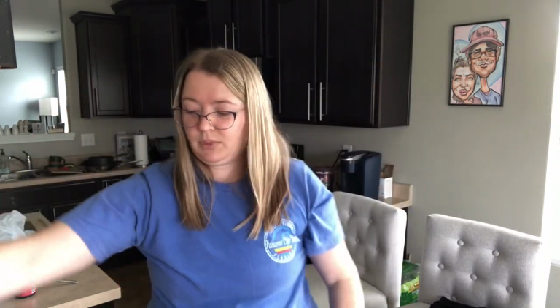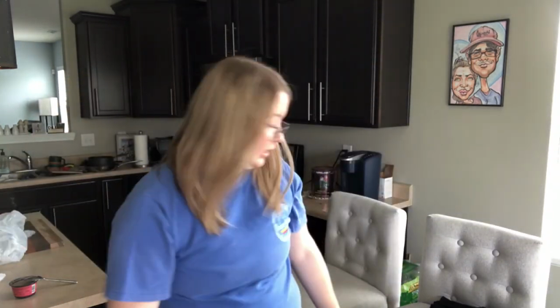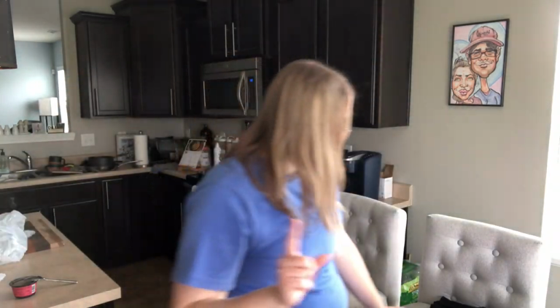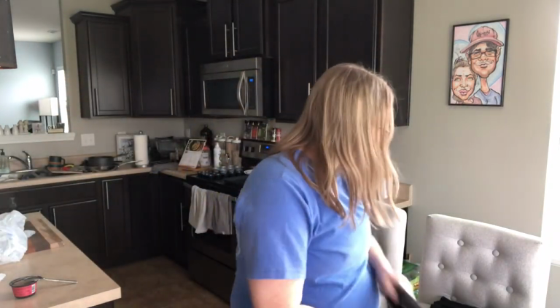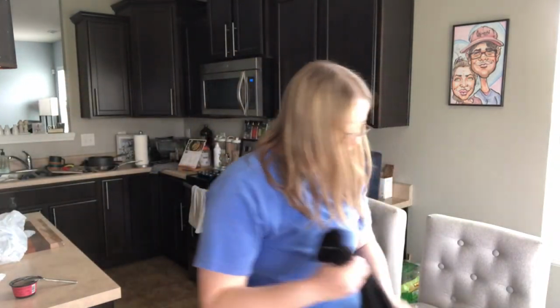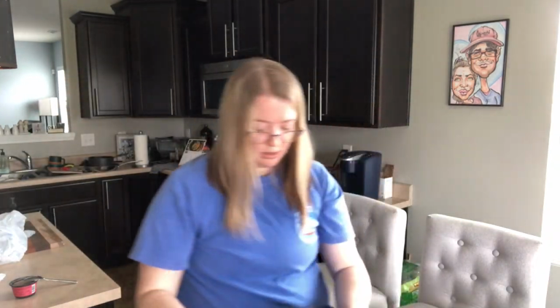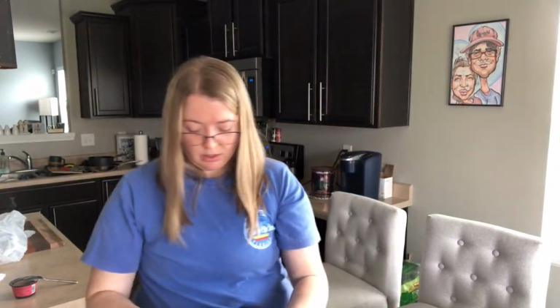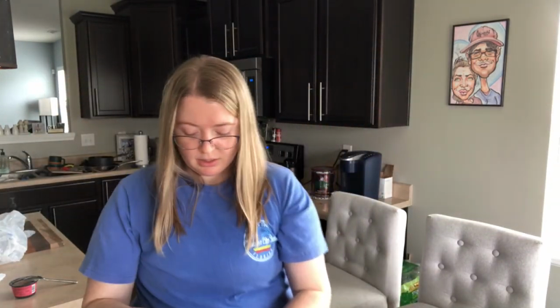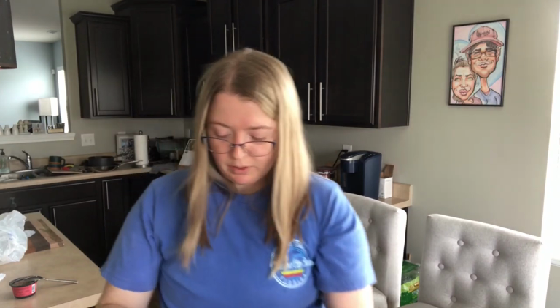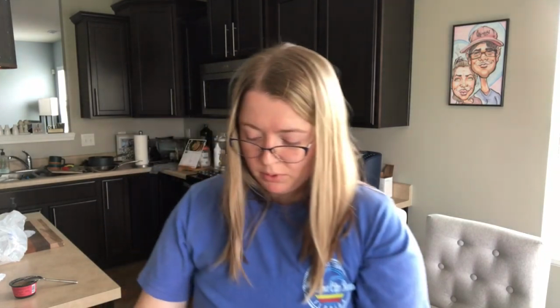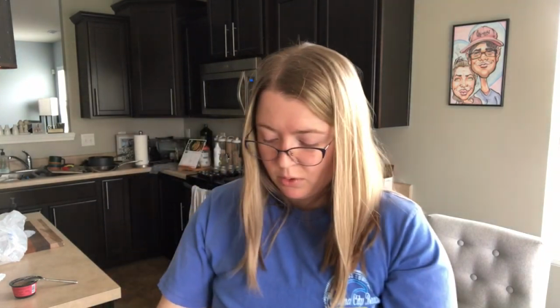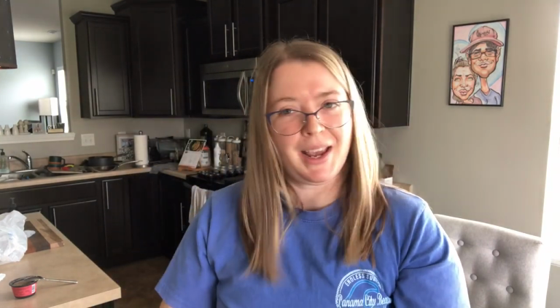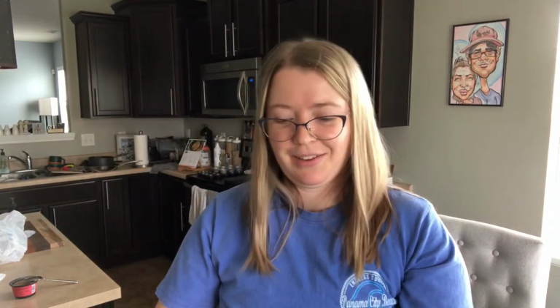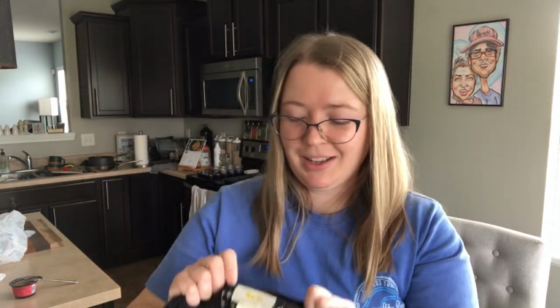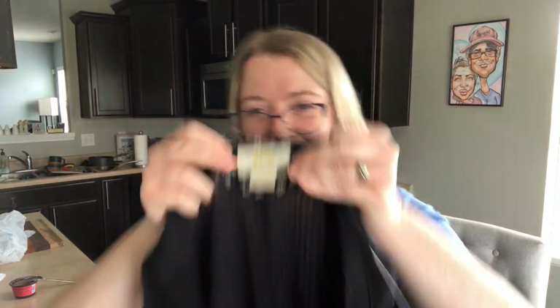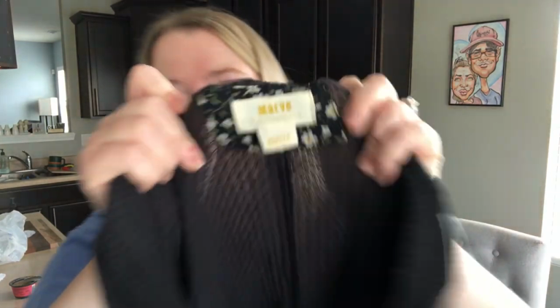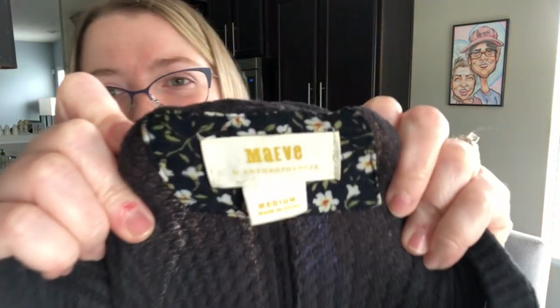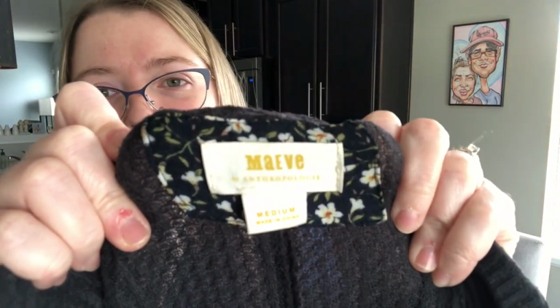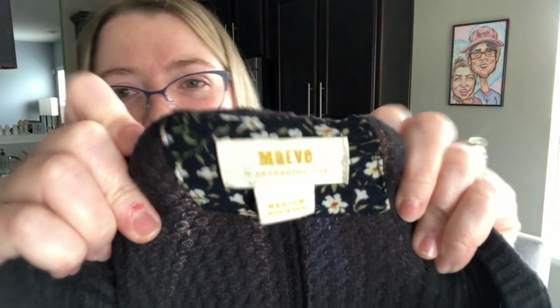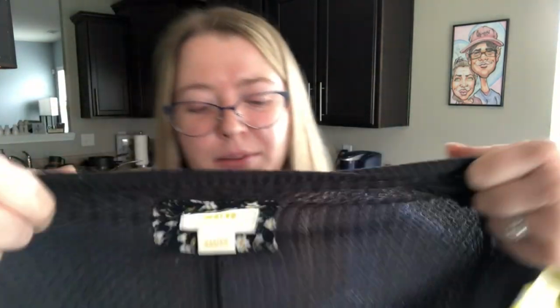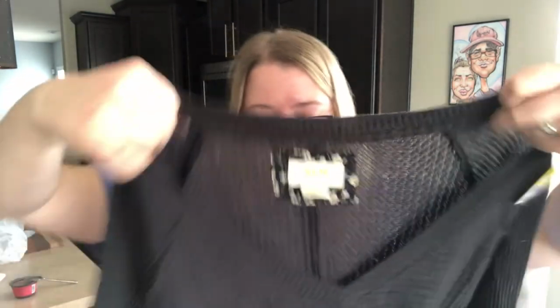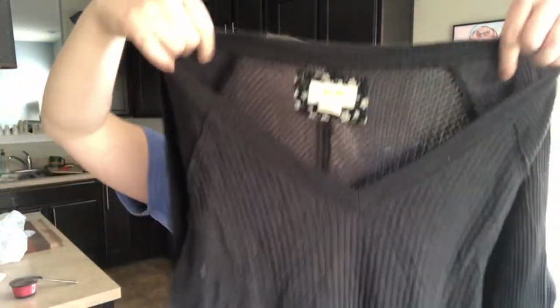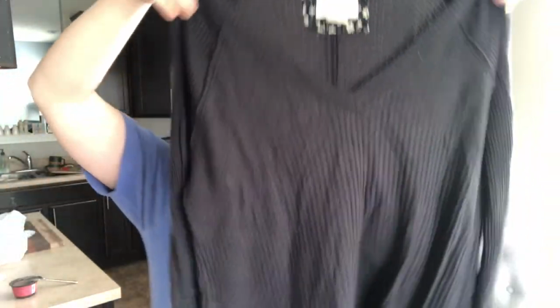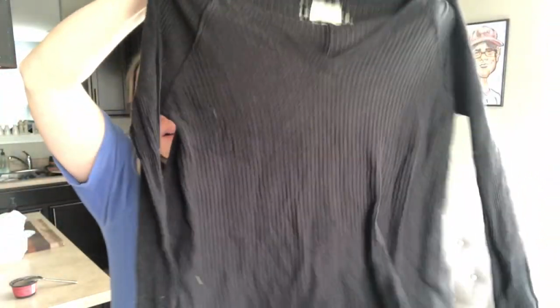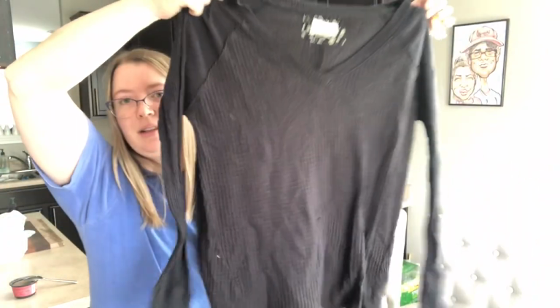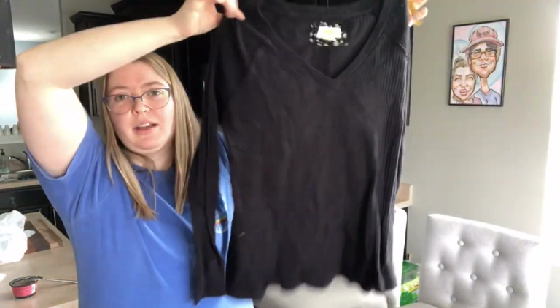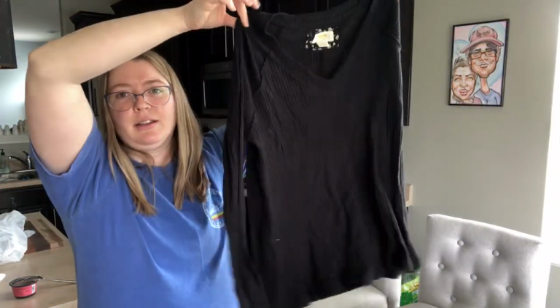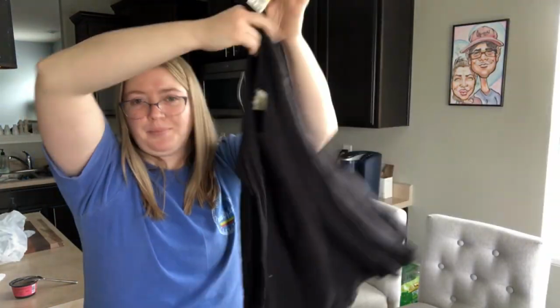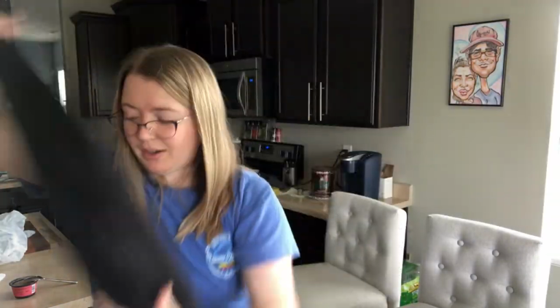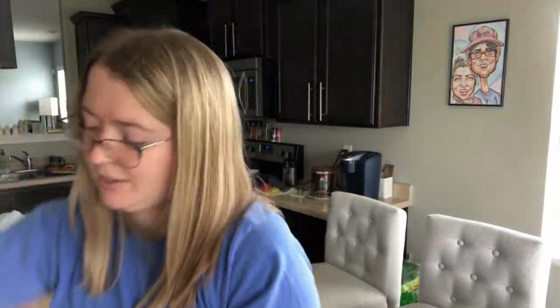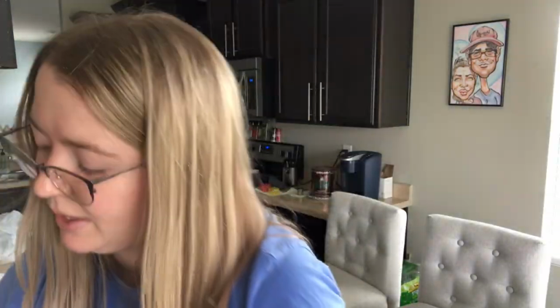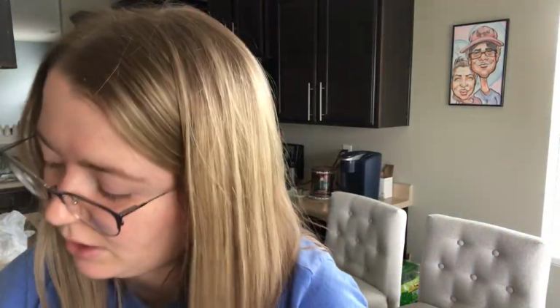And the last piece — it's Maeve, Maeve Anthropologie, size medium, thermal knit, long-sleeved top. All right guys, that's the haul.